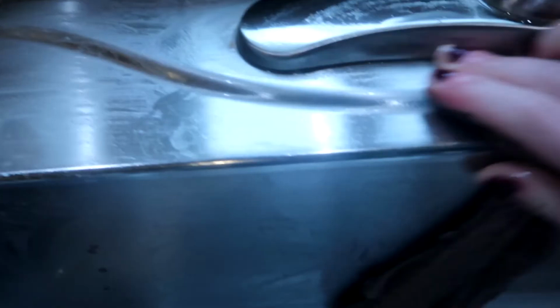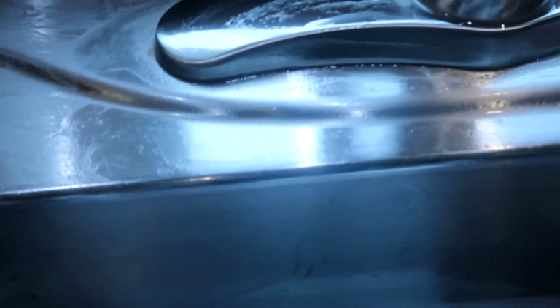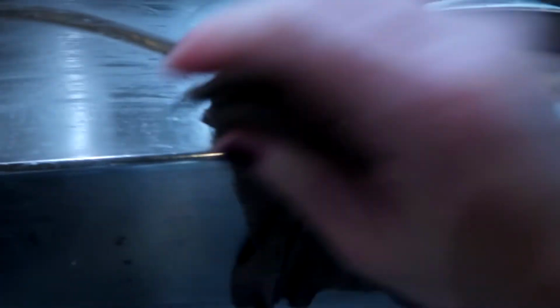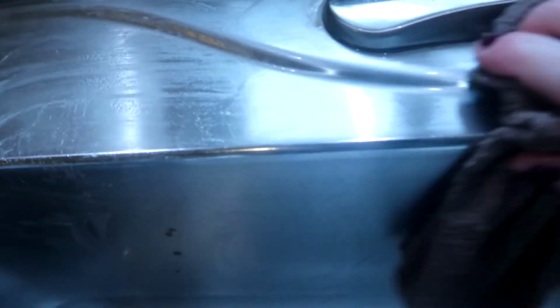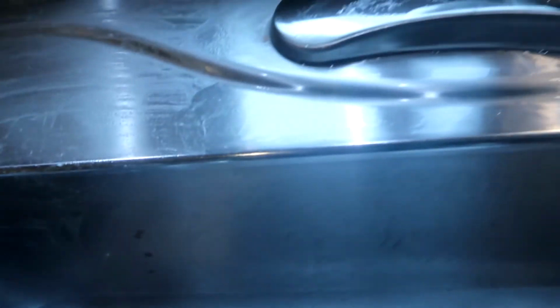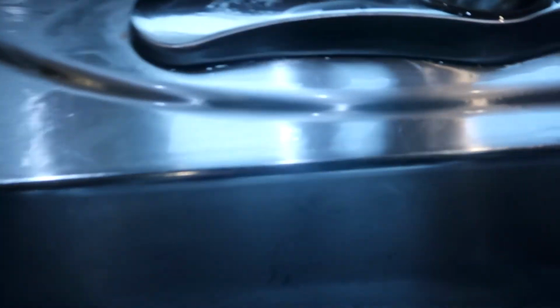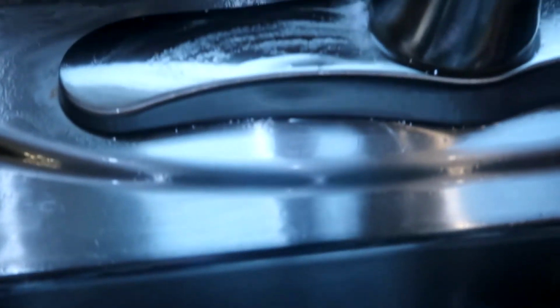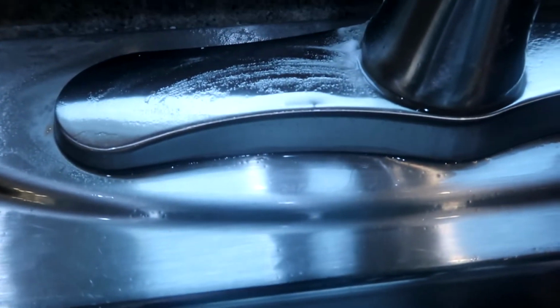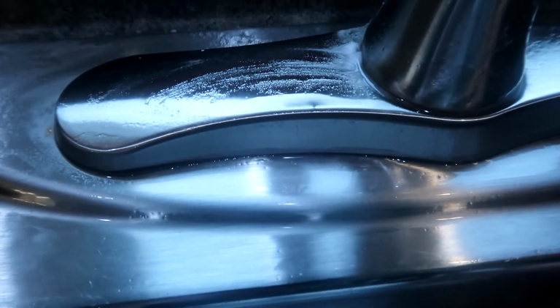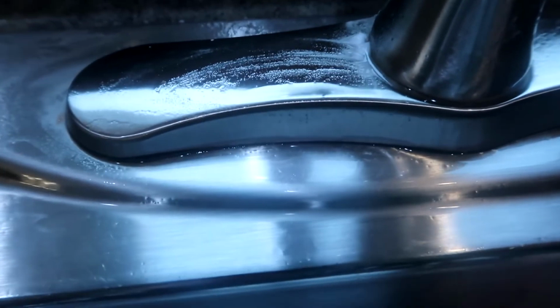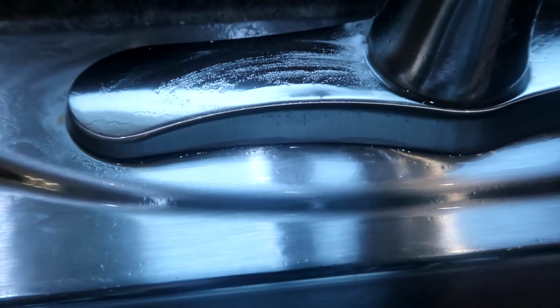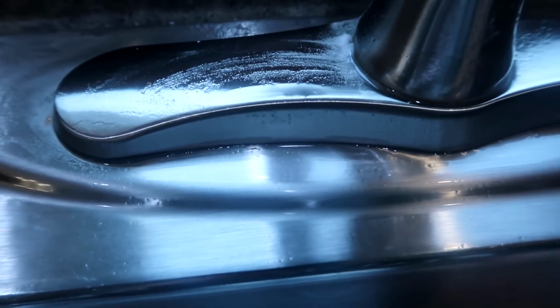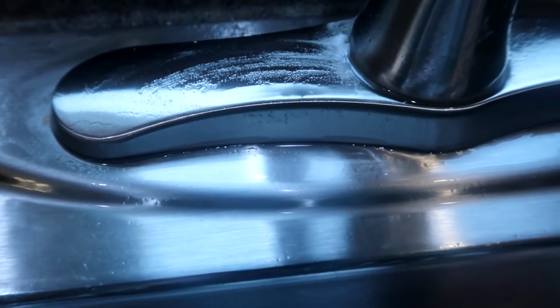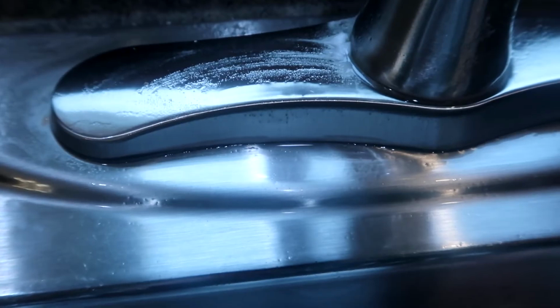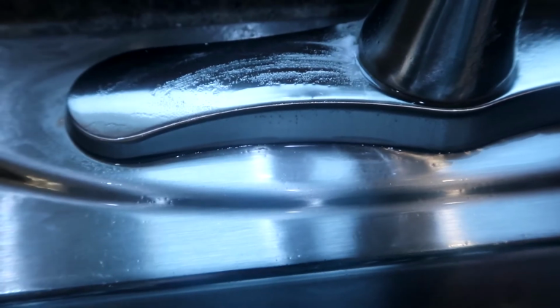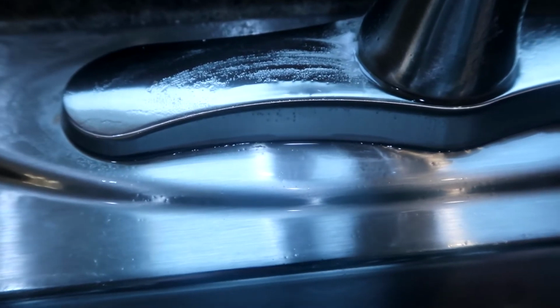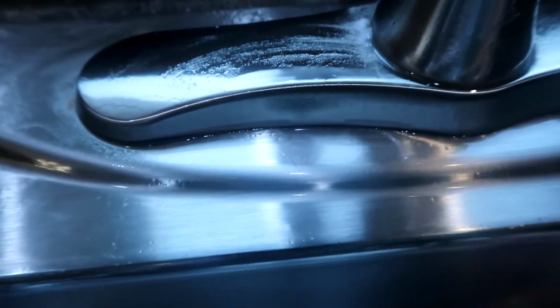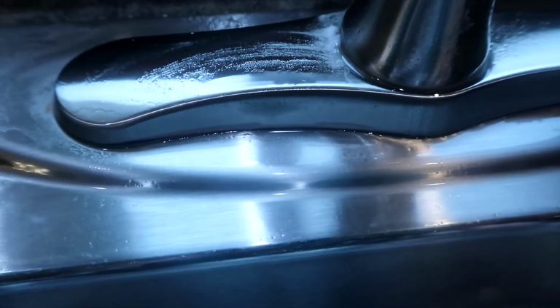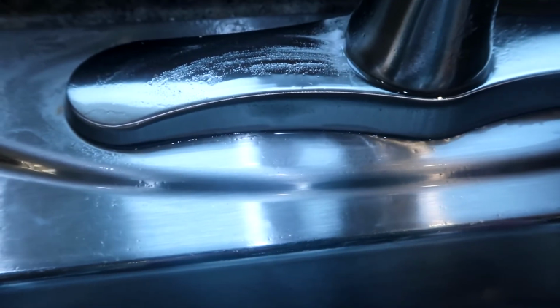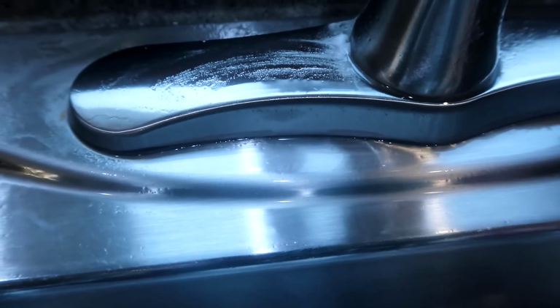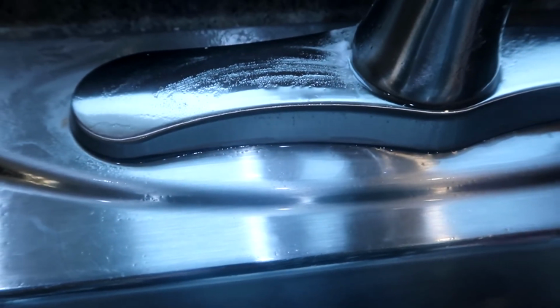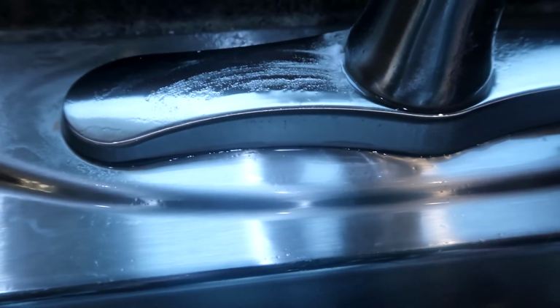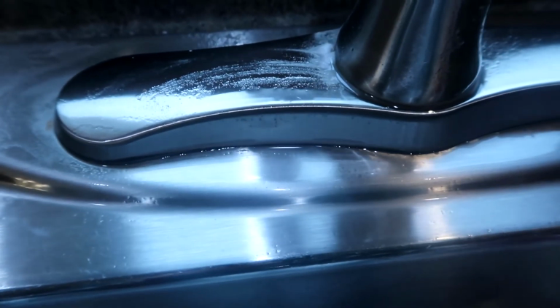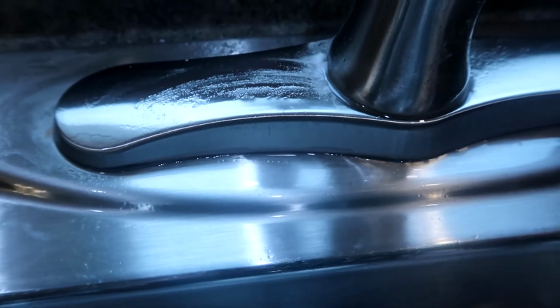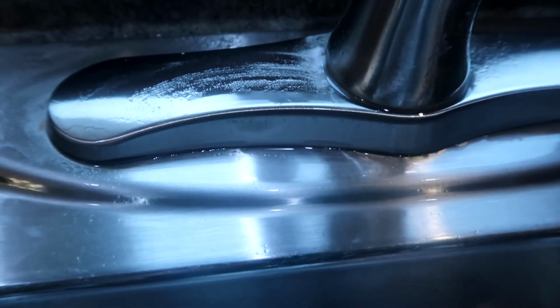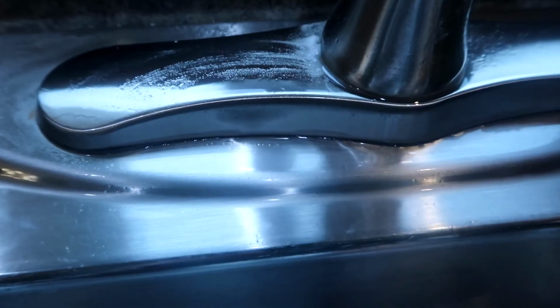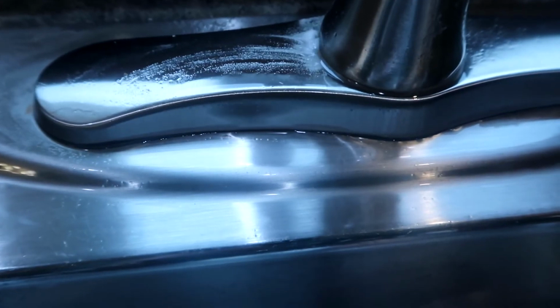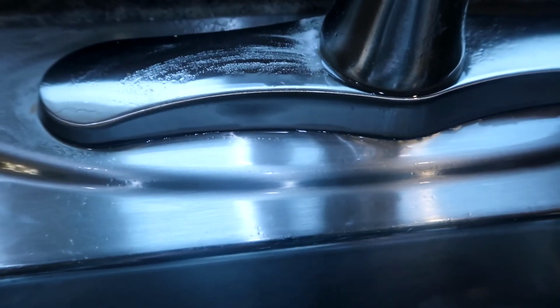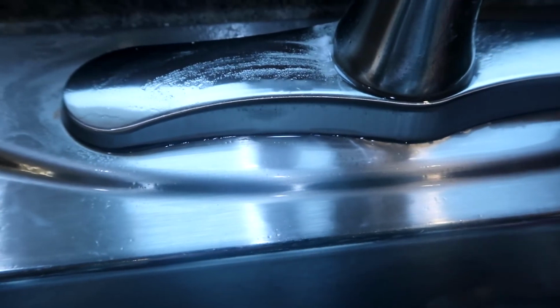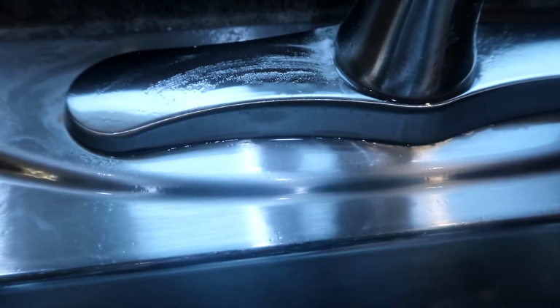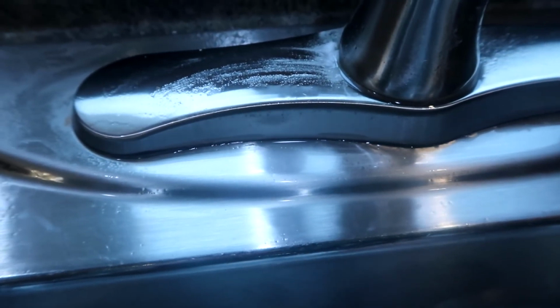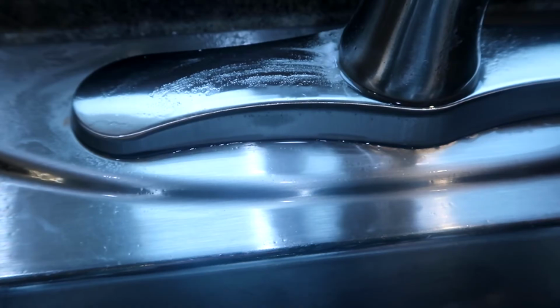That is the easiest way to get rid of soap scum and hard water stains built up on the base of your faucet. Thank you guys so much for watching. Don't forget to give this video a thumbs up and subscribe if you haven't already, and of course I'll catch you guys in another video.